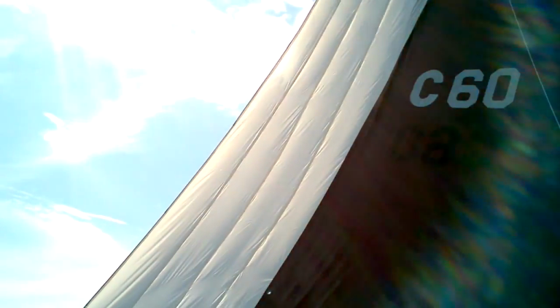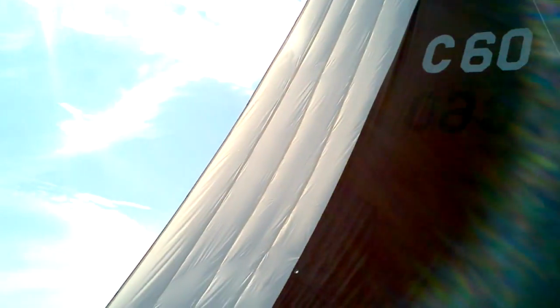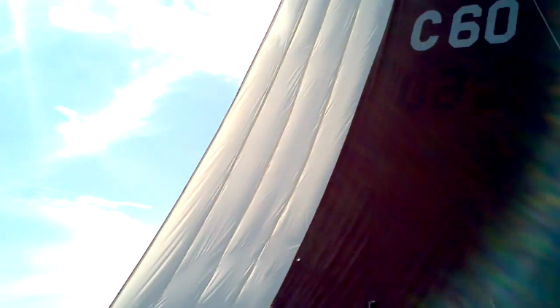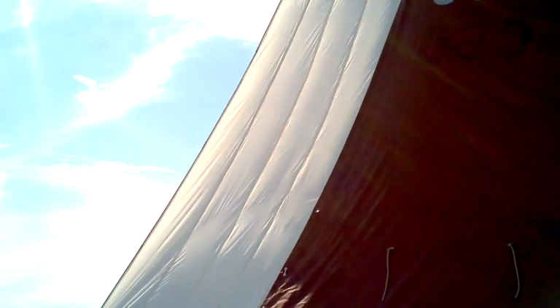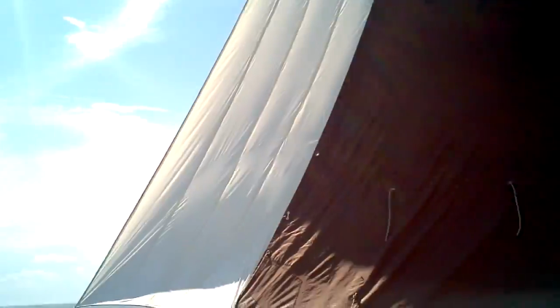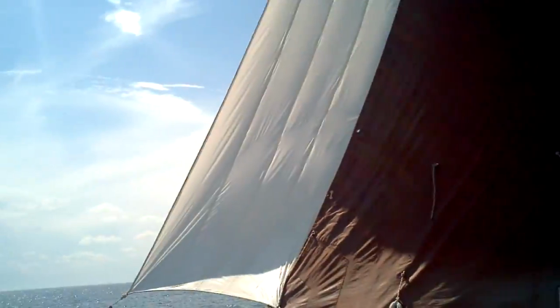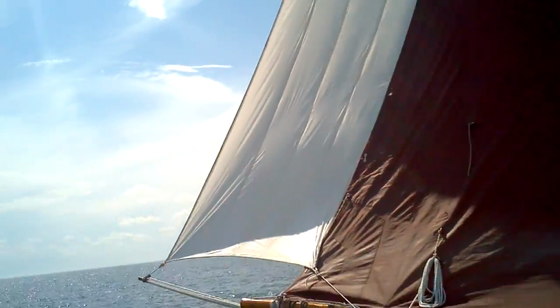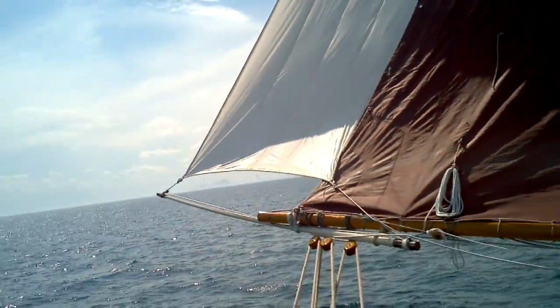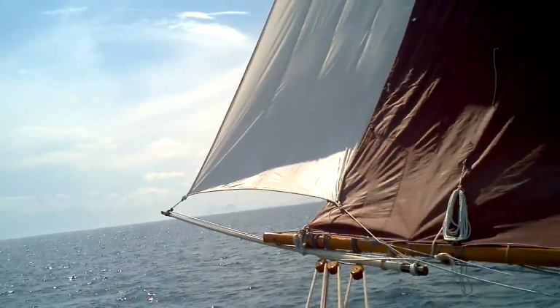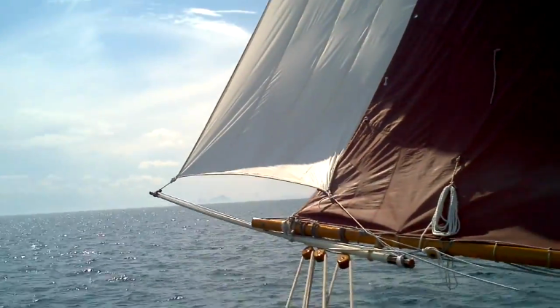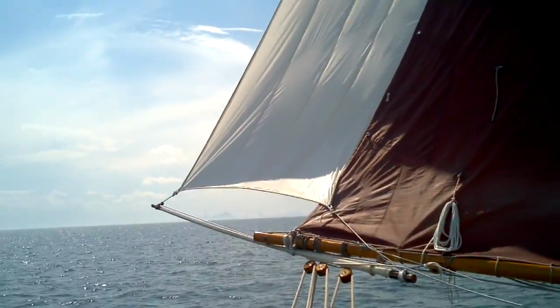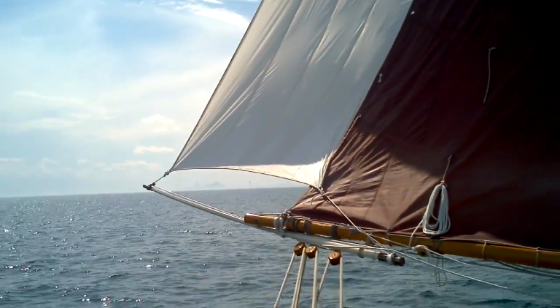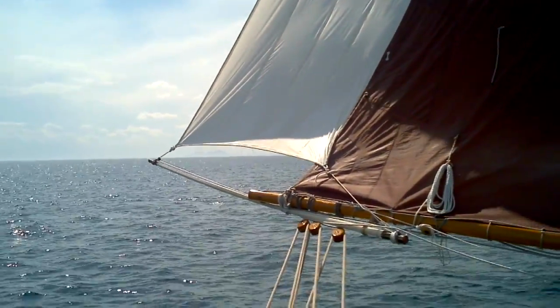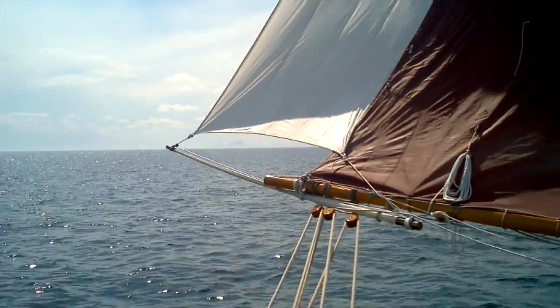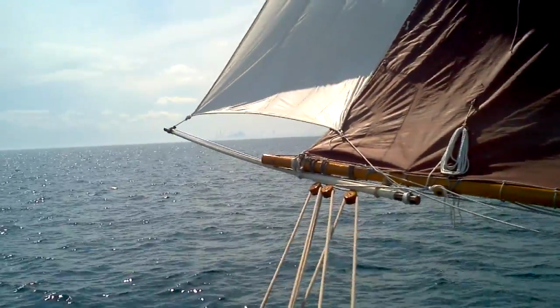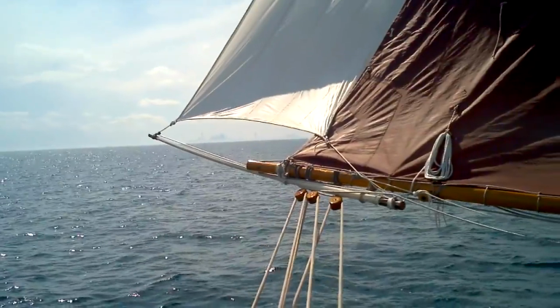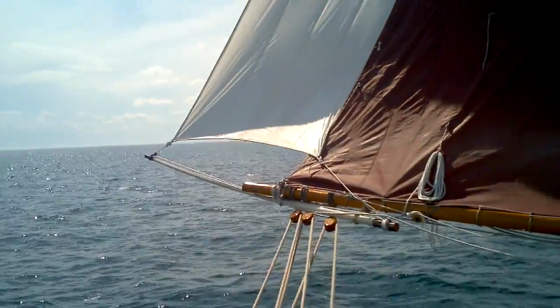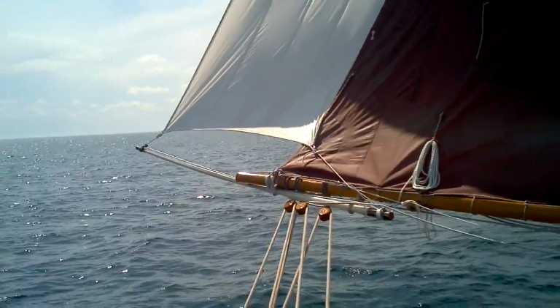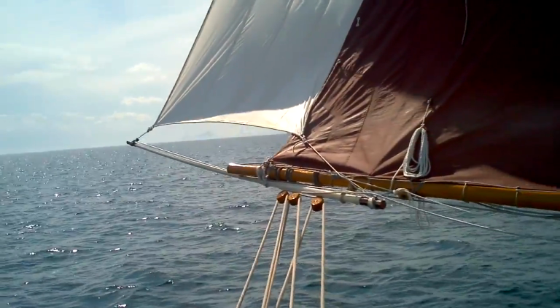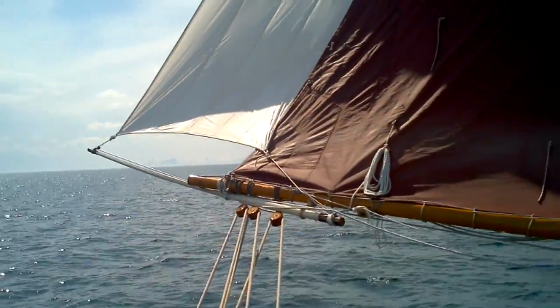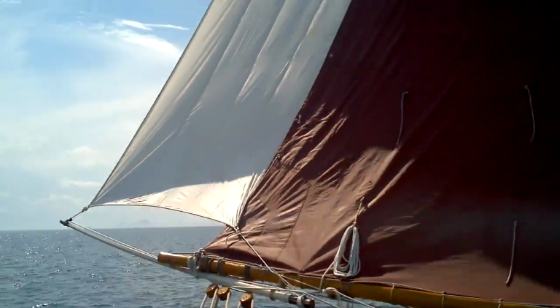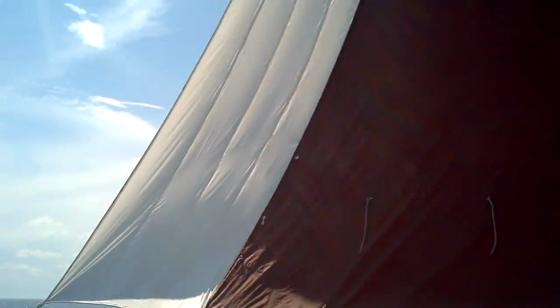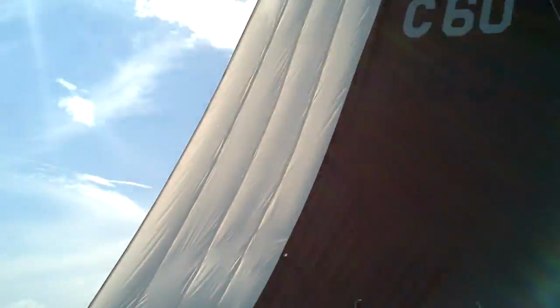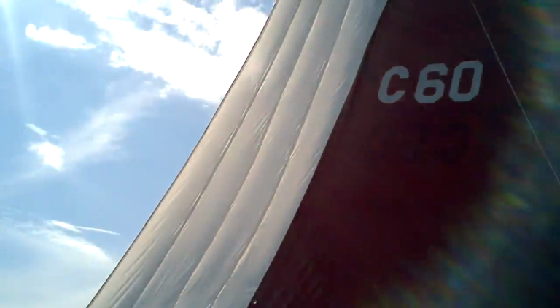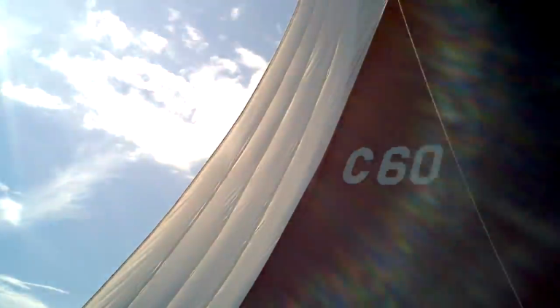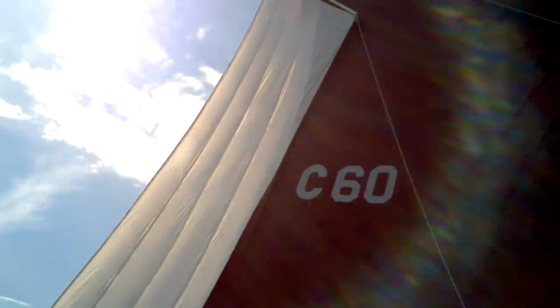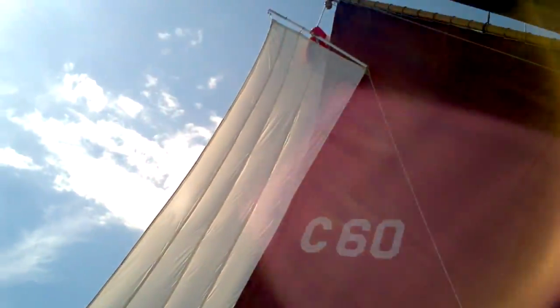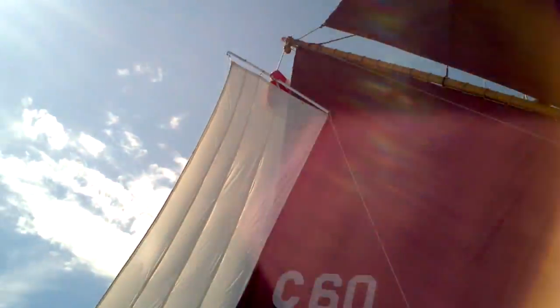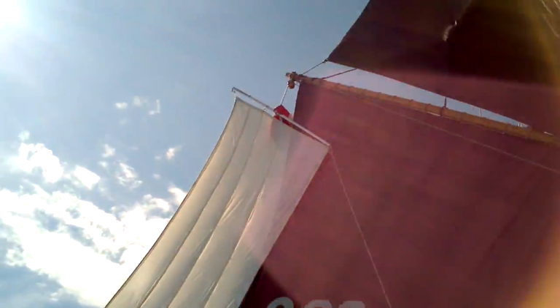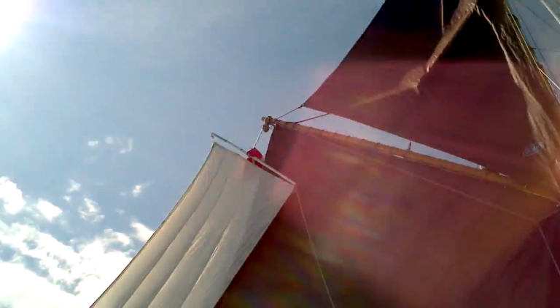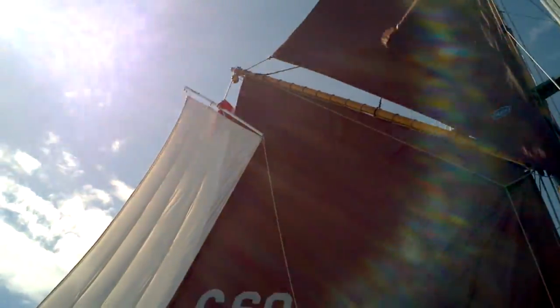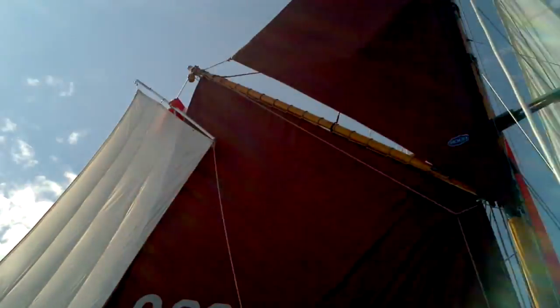Kind of like a stunsail for a gaff main. It's just a cotton sail, I sewed it up myself. Still a lot of rigging details to work out — little sheet leads and so forth to make it easy. It's a bit of a tangle getting it up and down at the moment, but I'll work that out.